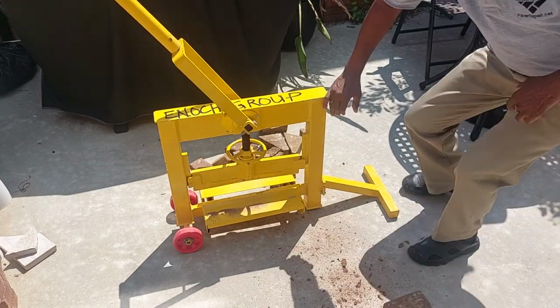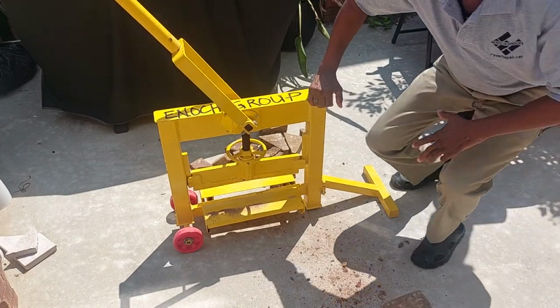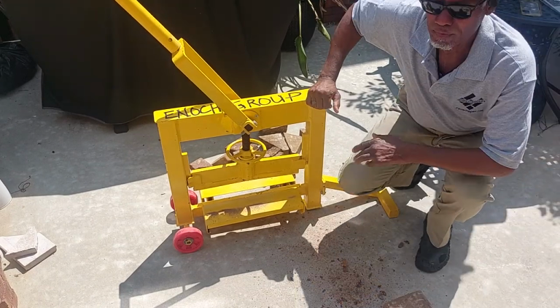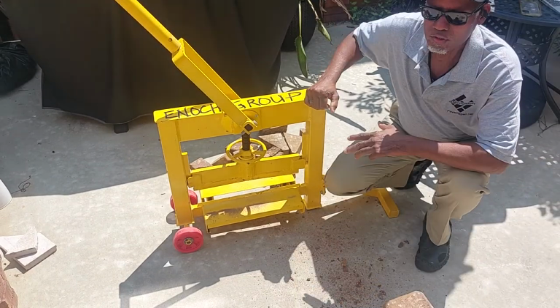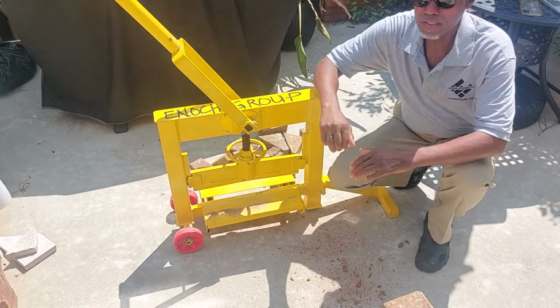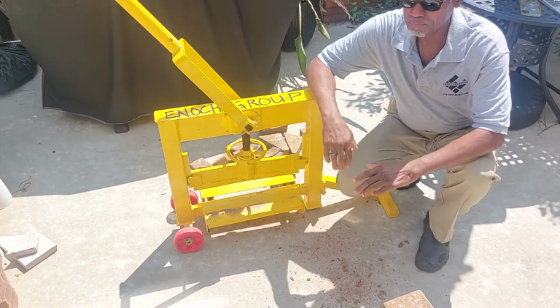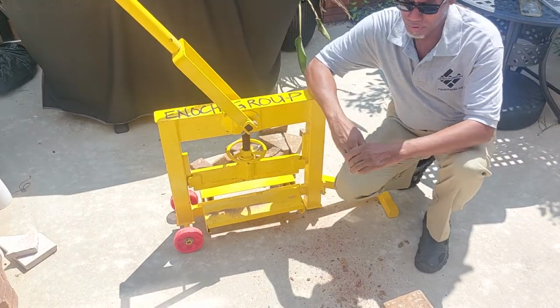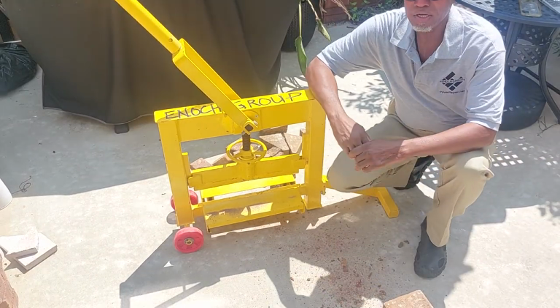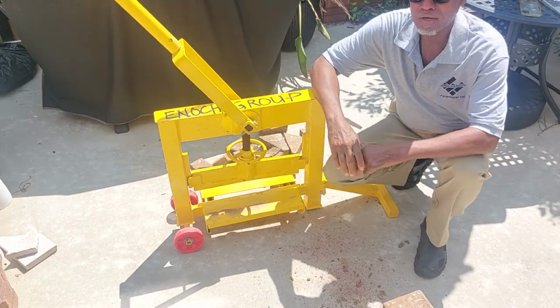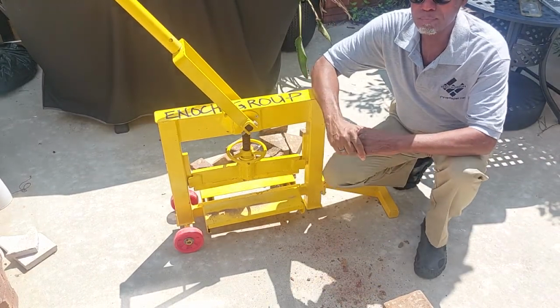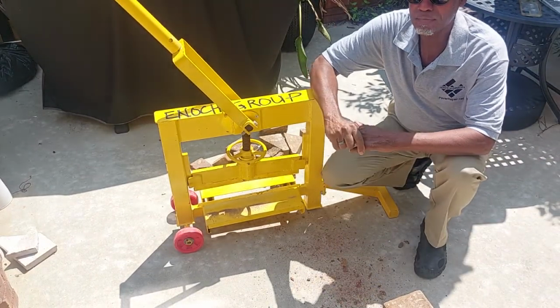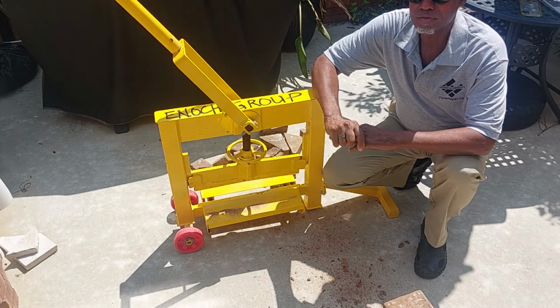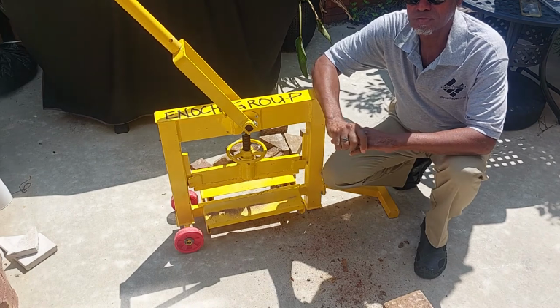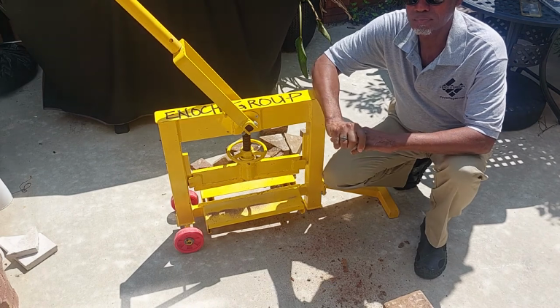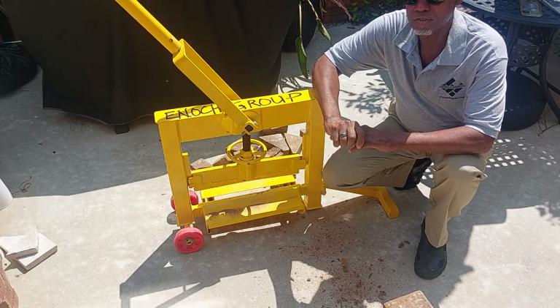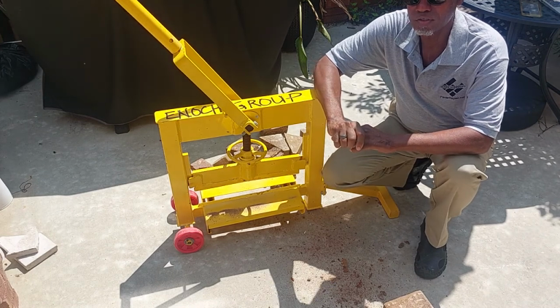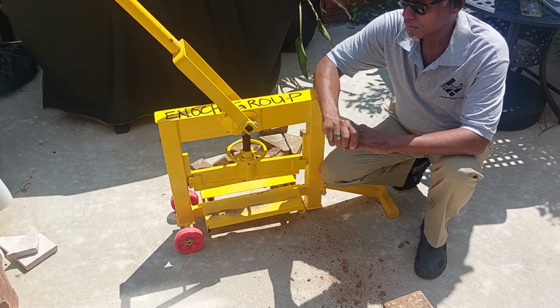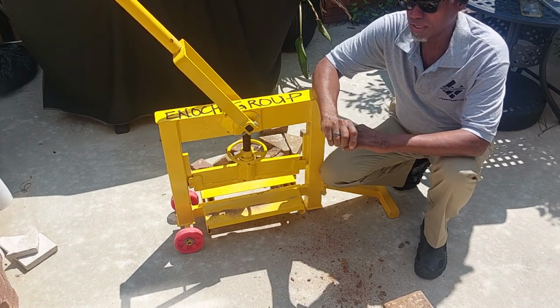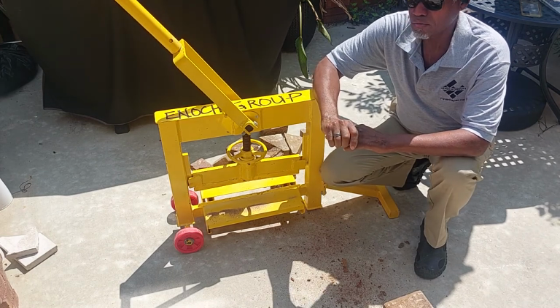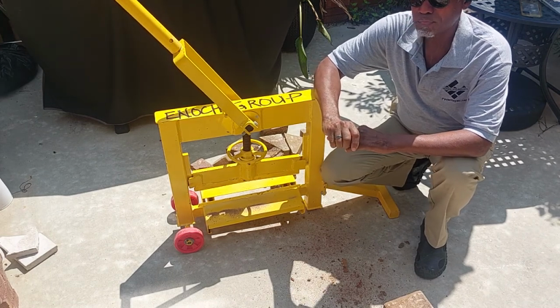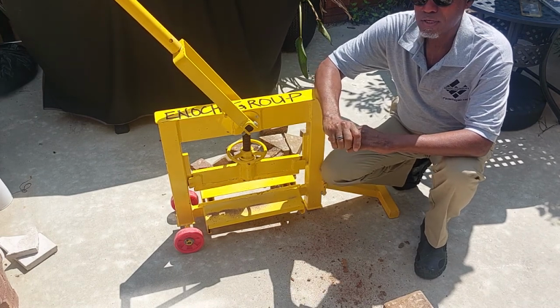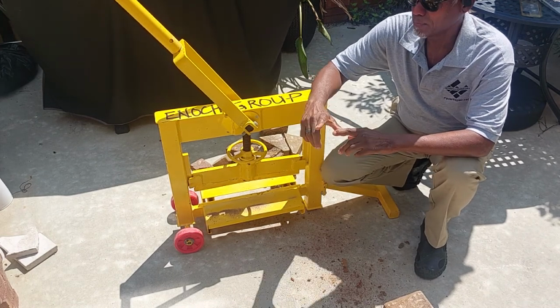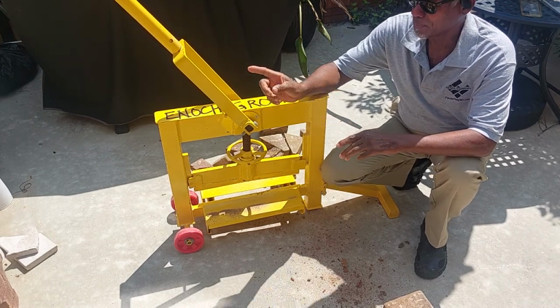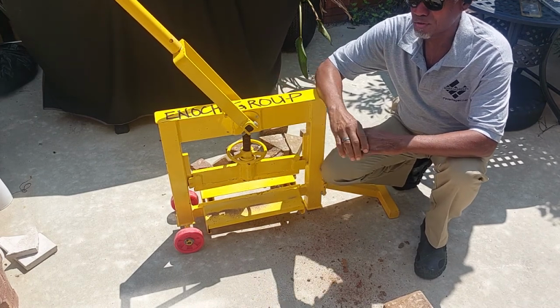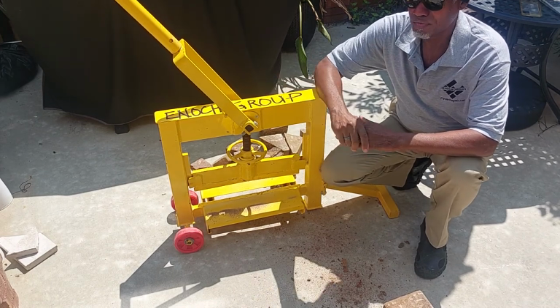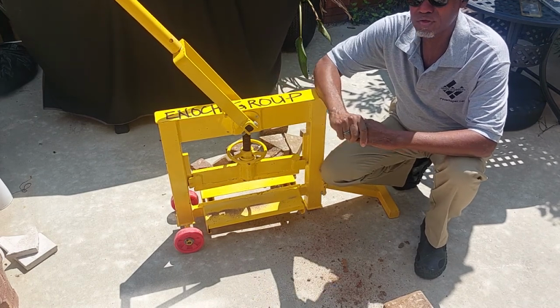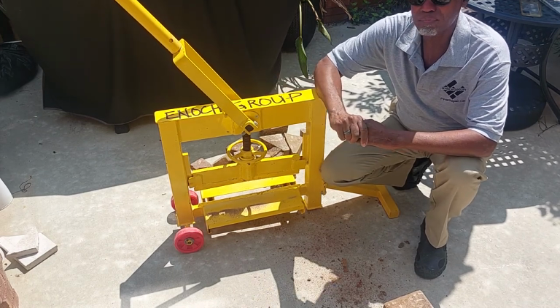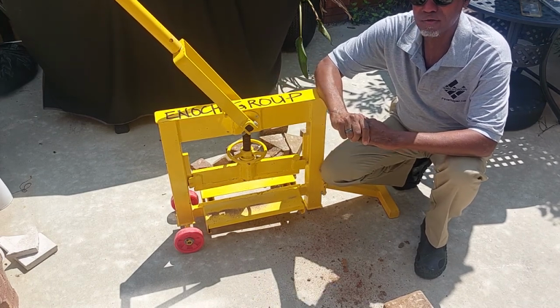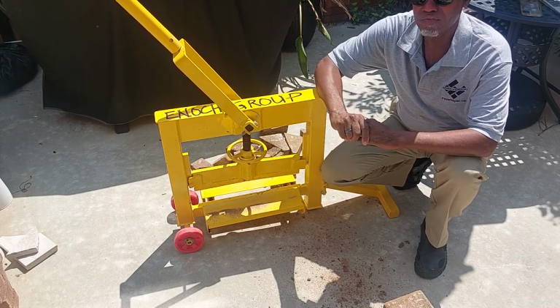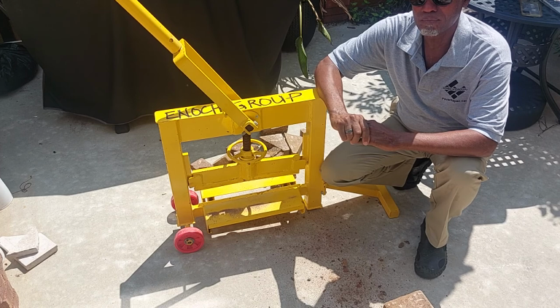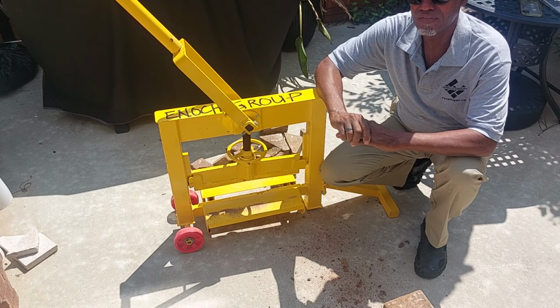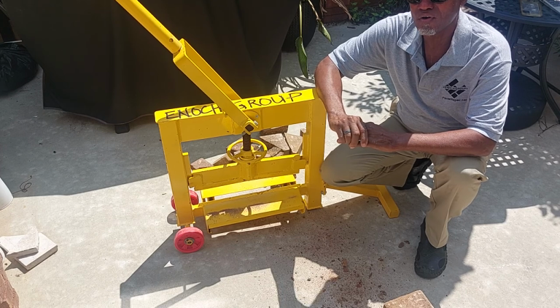Hello, my name is Will Enoch. I'm an interlocking pavement system specialist for Enoch Group, and what I'm going to do is review this splitter from V-Bar.